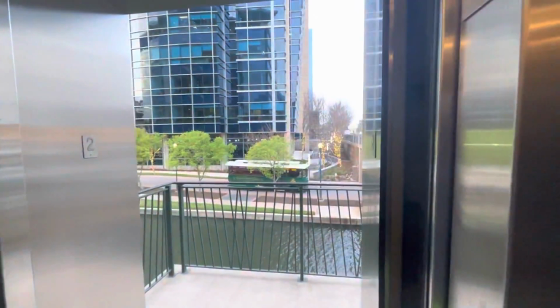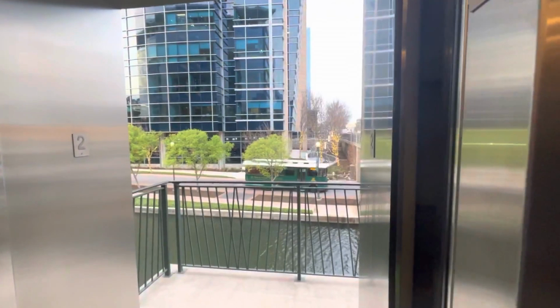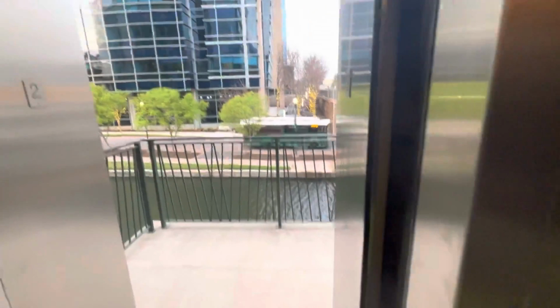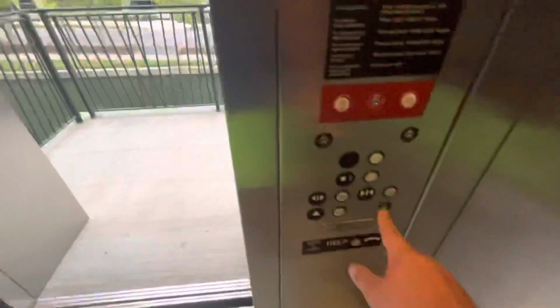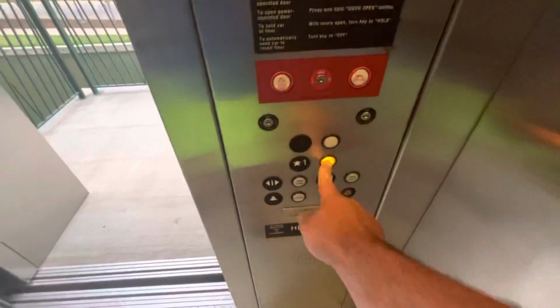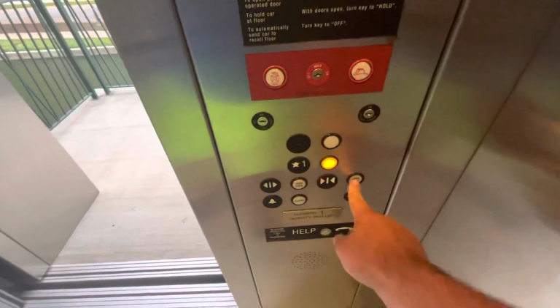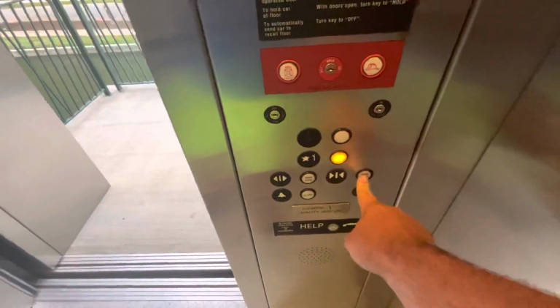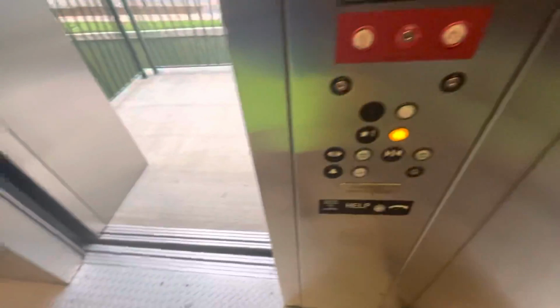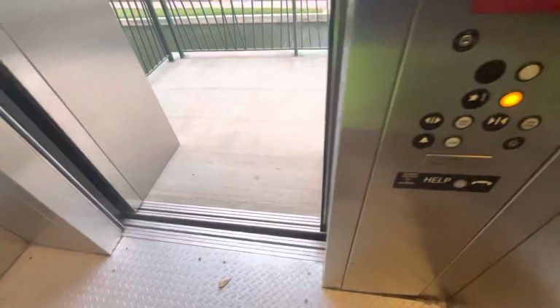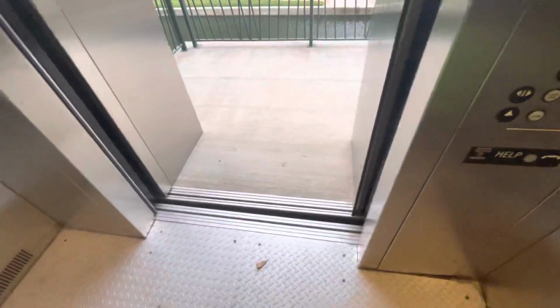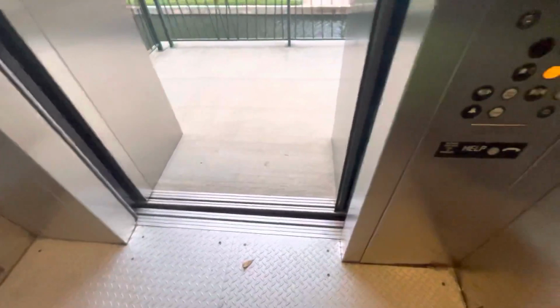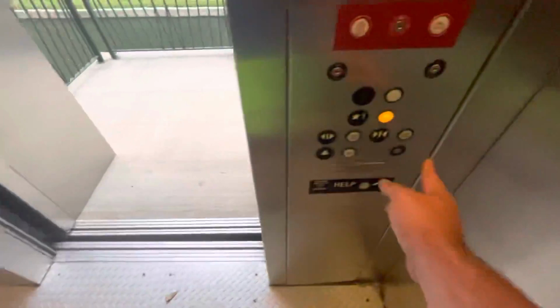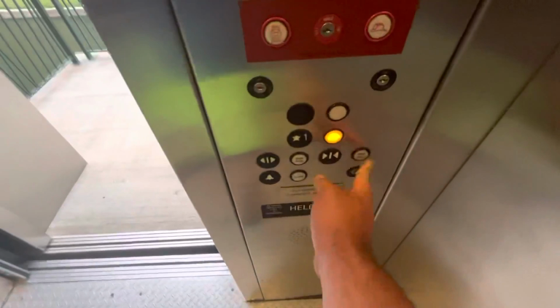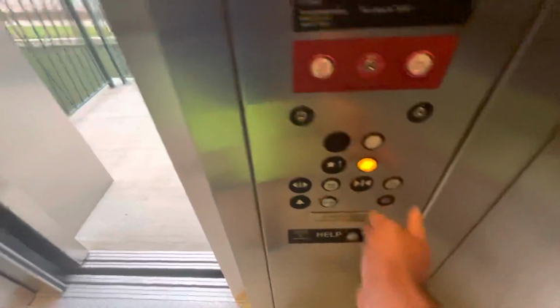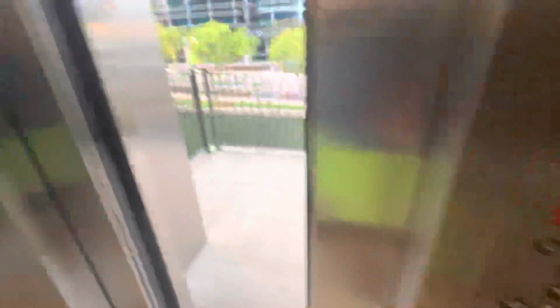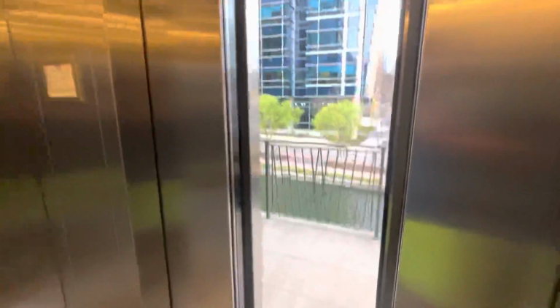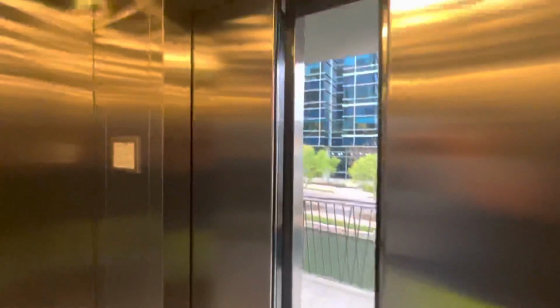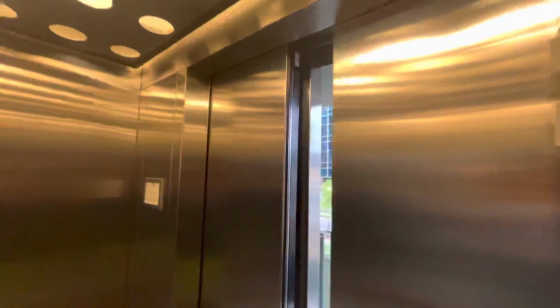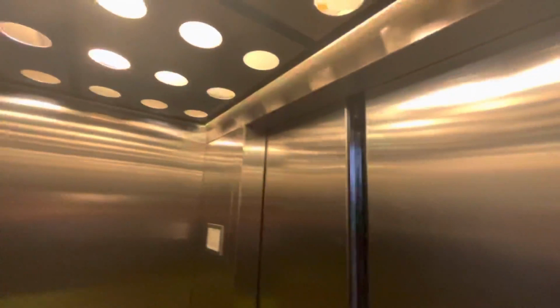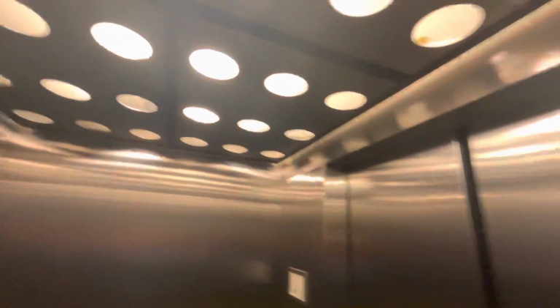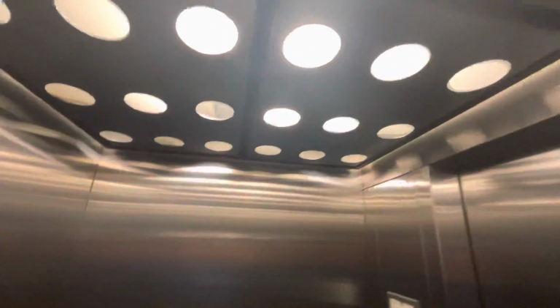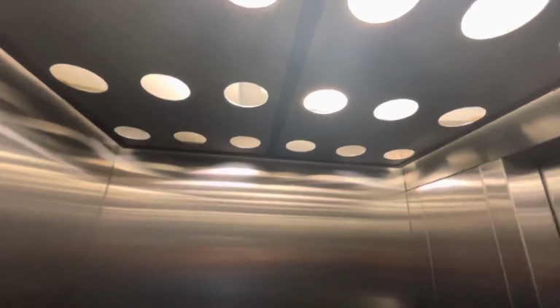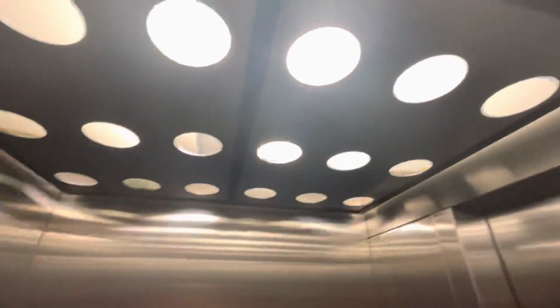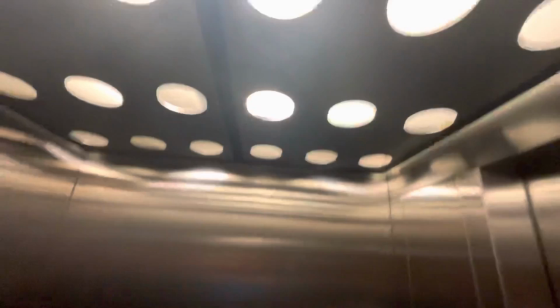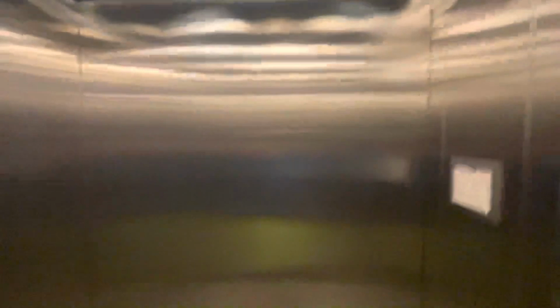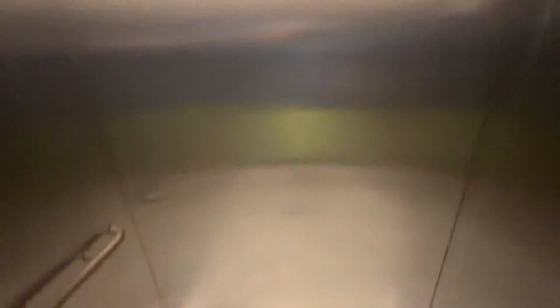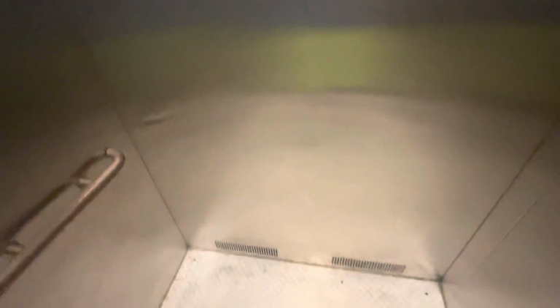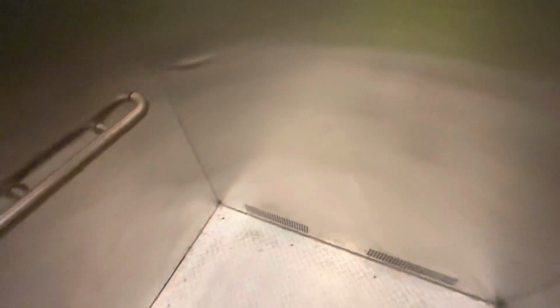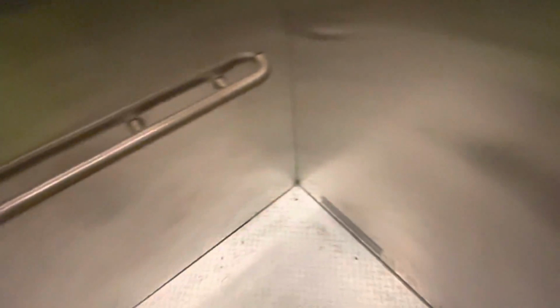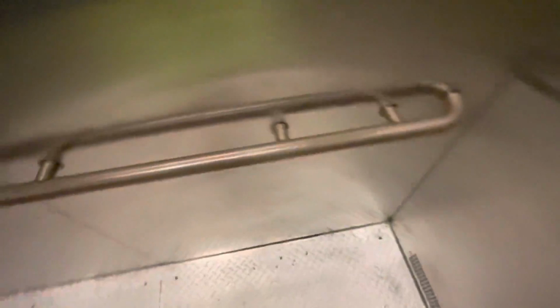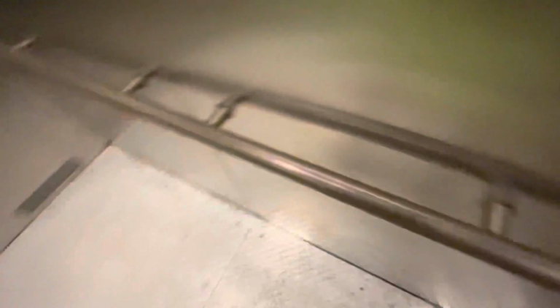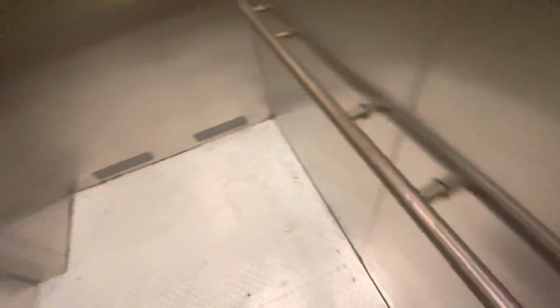And there's that trolley. Going to one. Door close does not work. I do like those lights, but other than that, it's just your typical aluminum elevator.